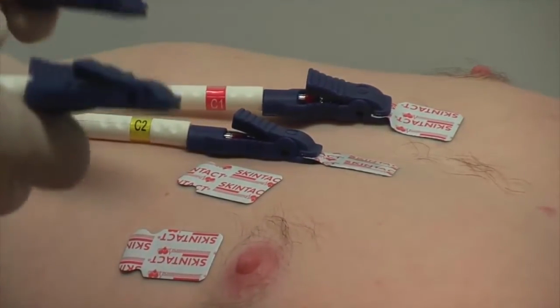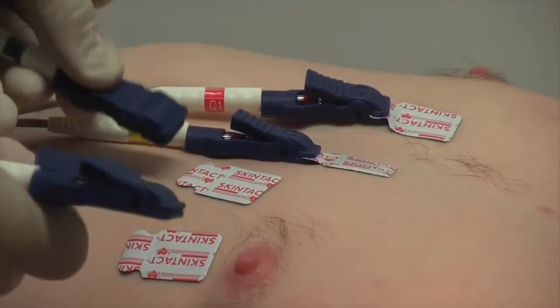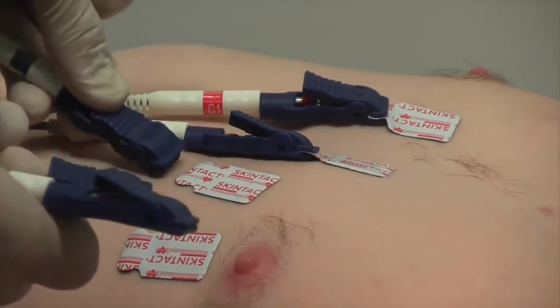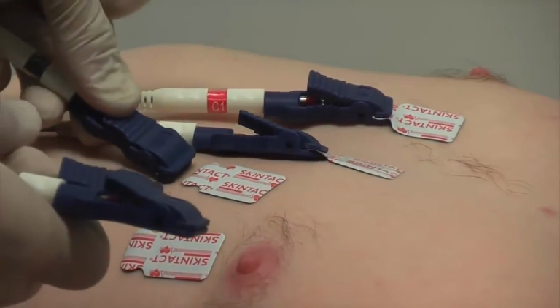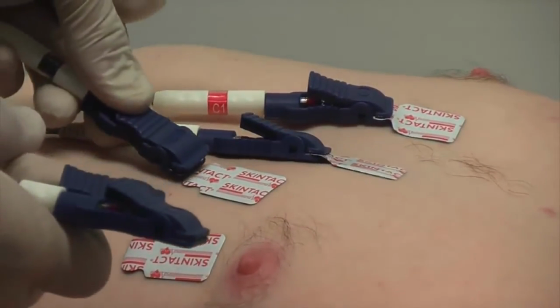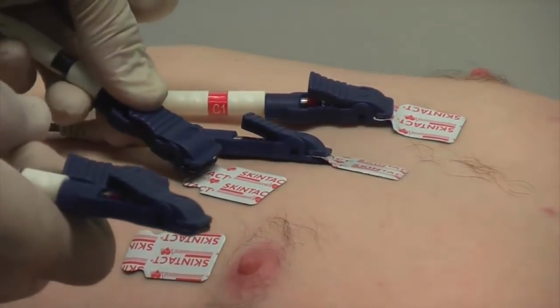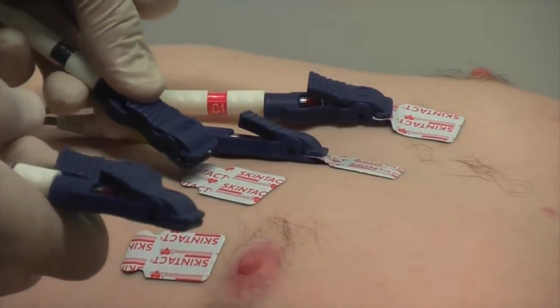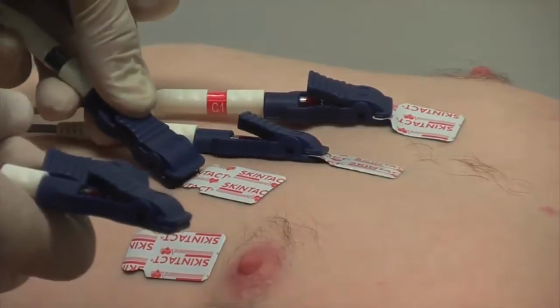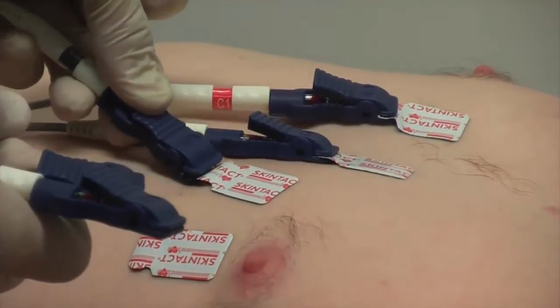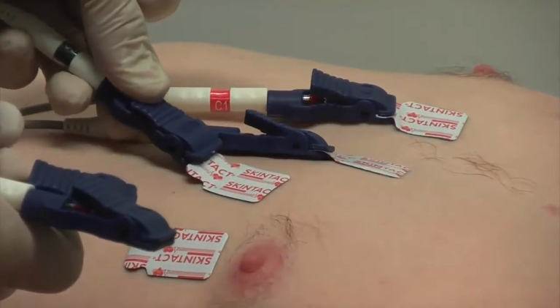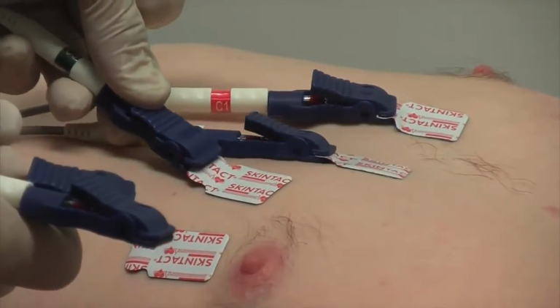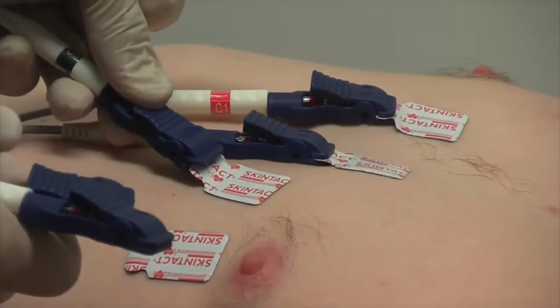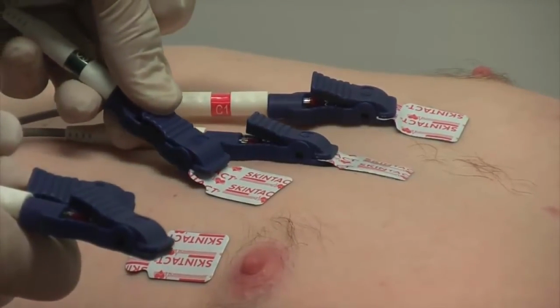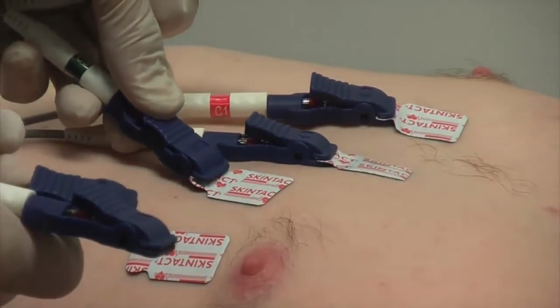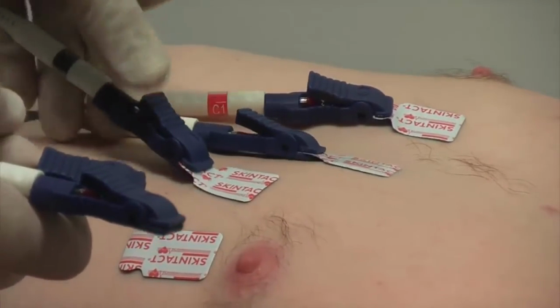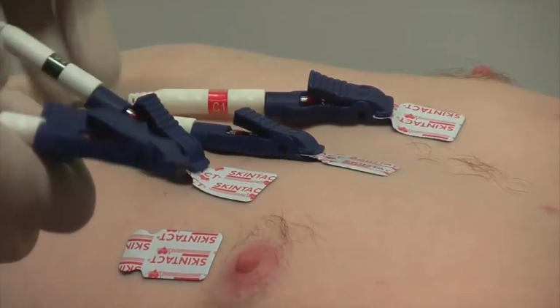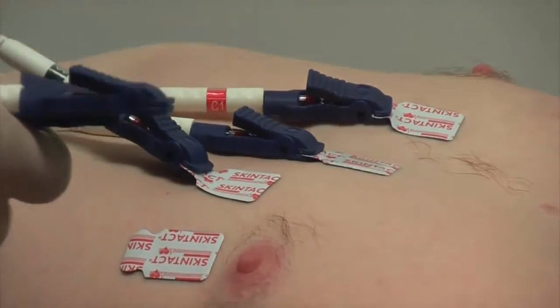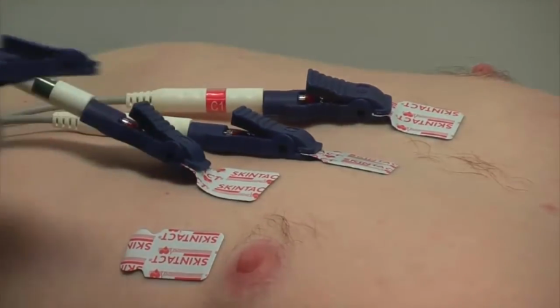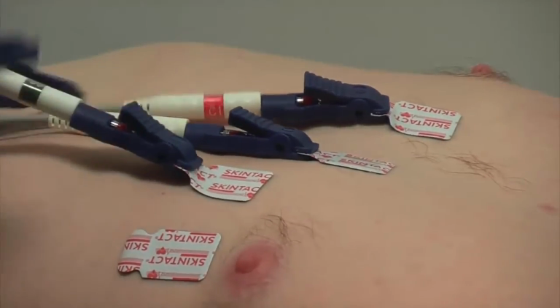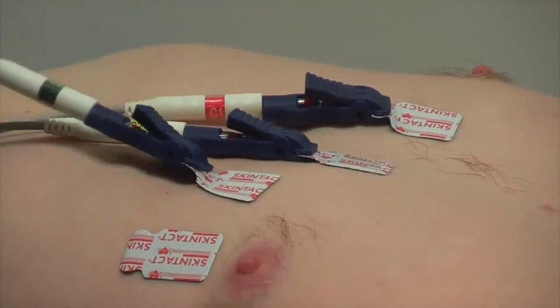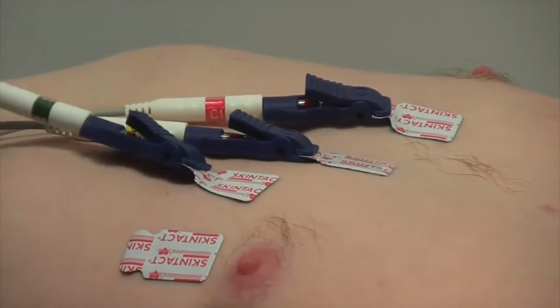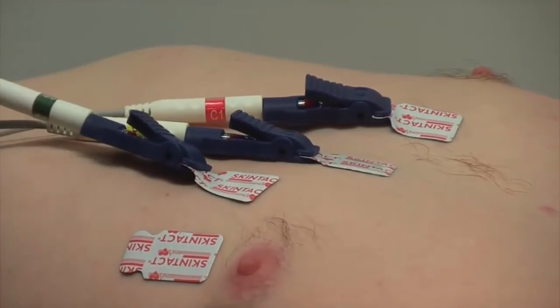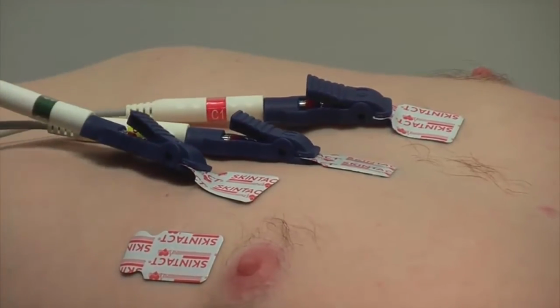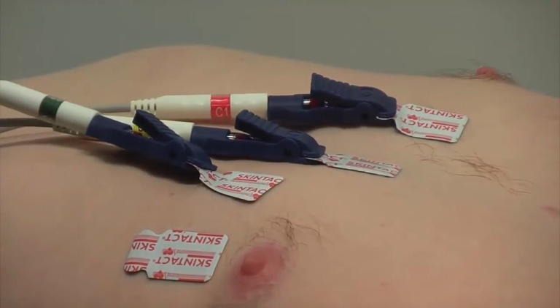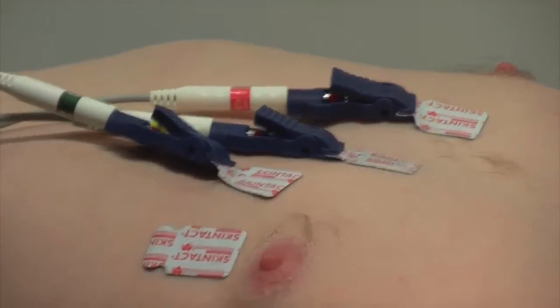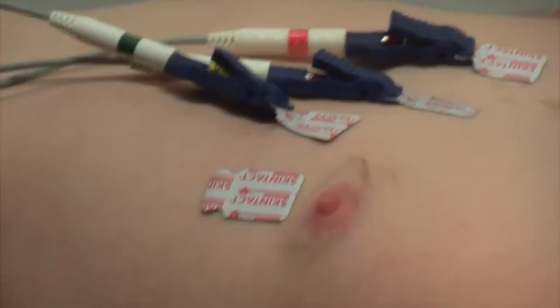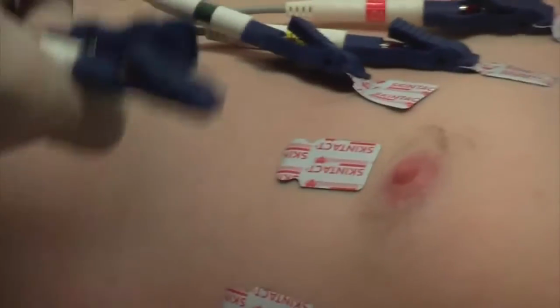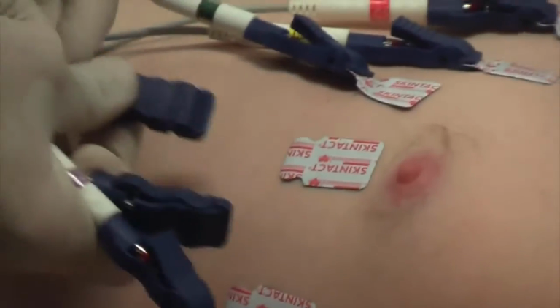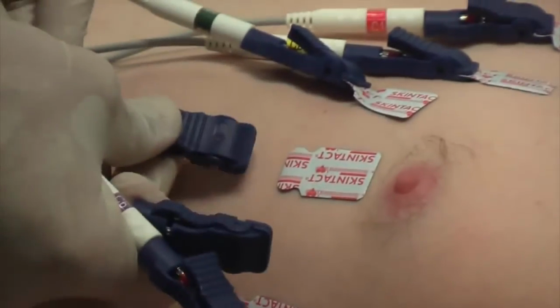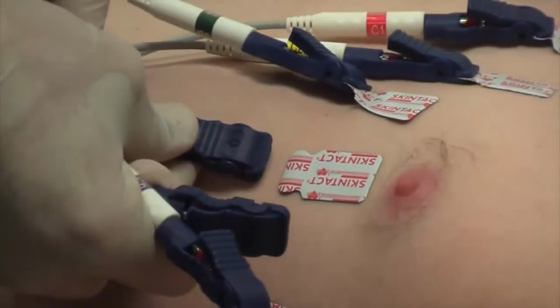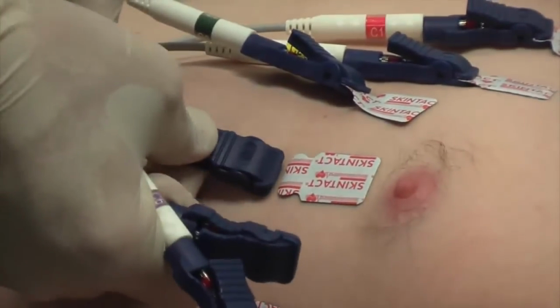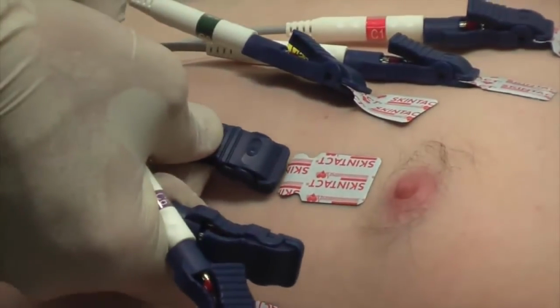The flat side of the alligator clip should be in contact with the patient, not the other way around.